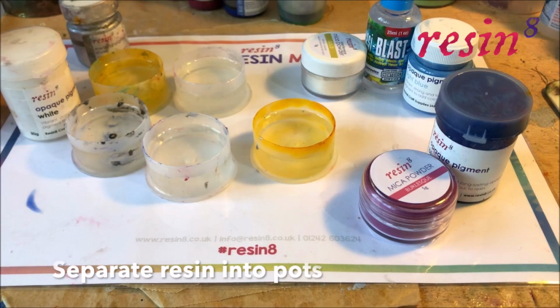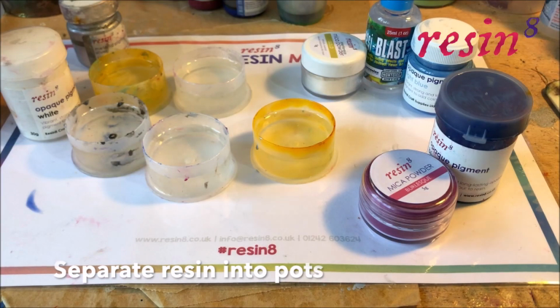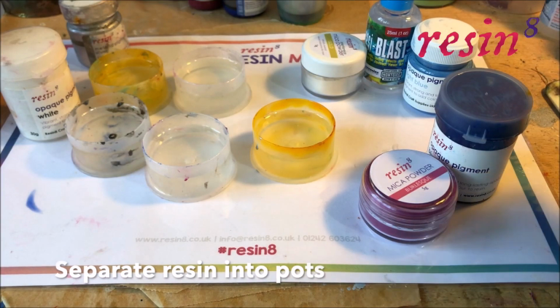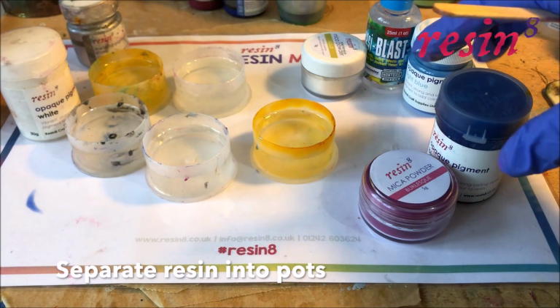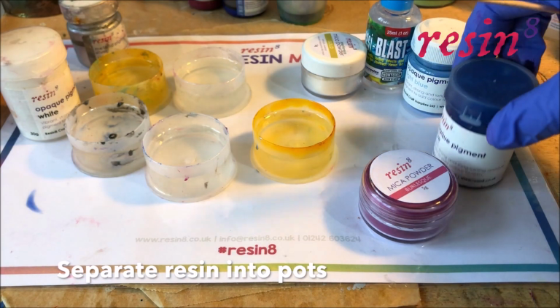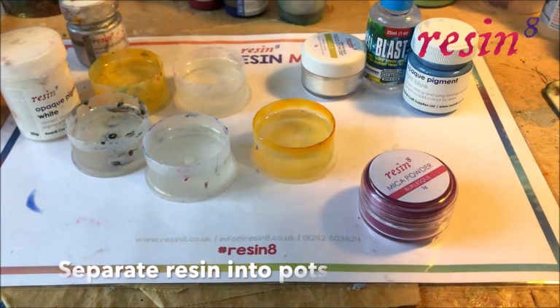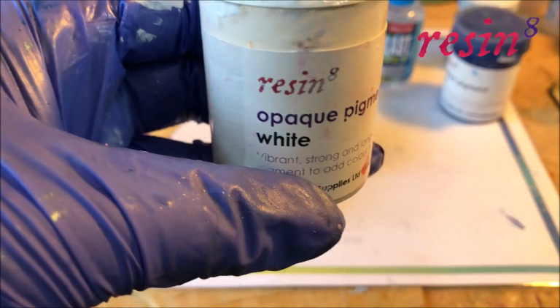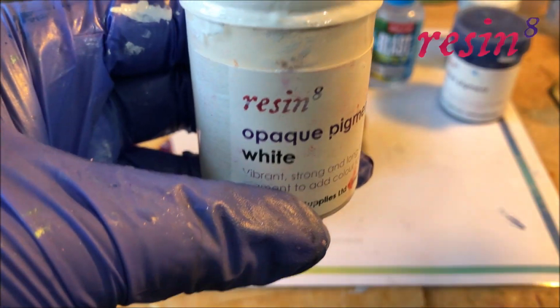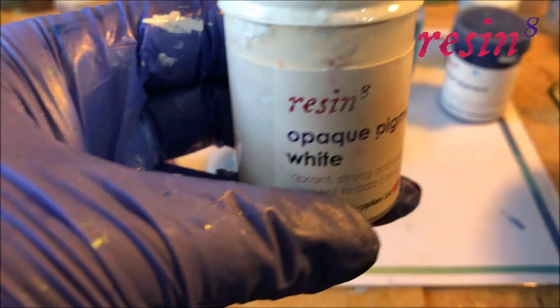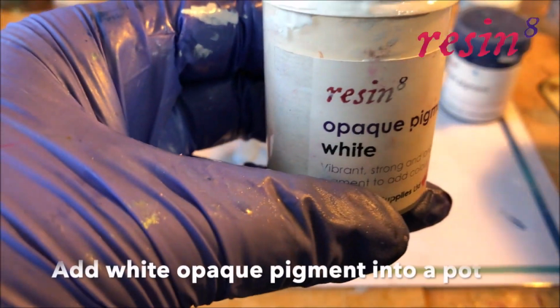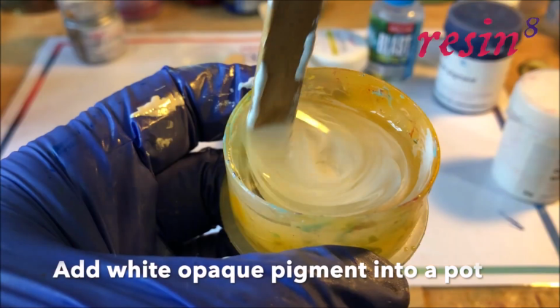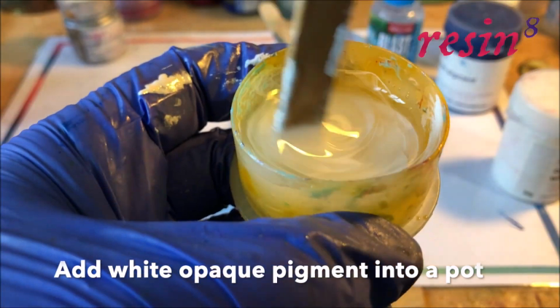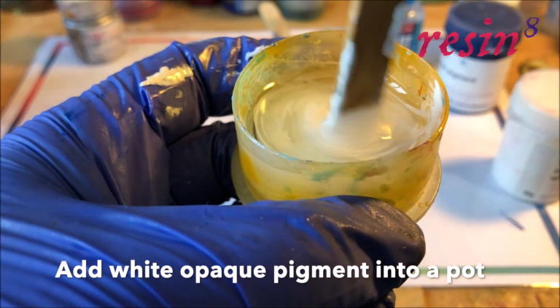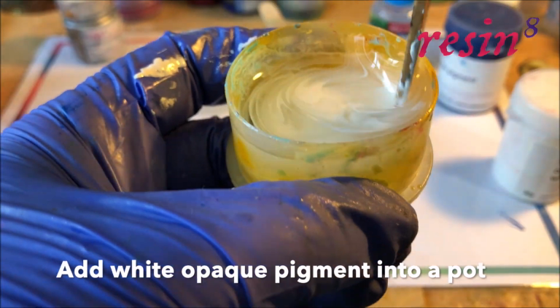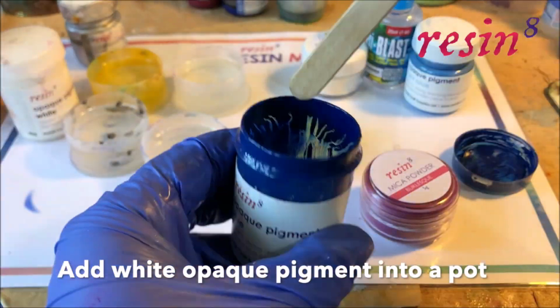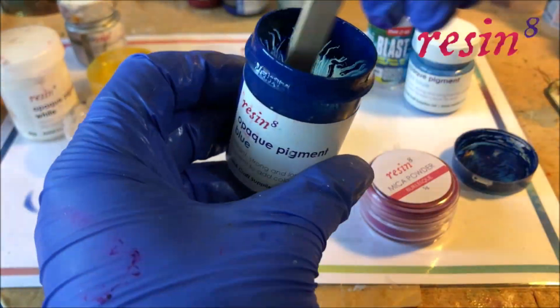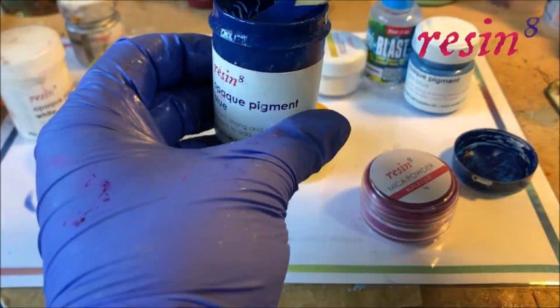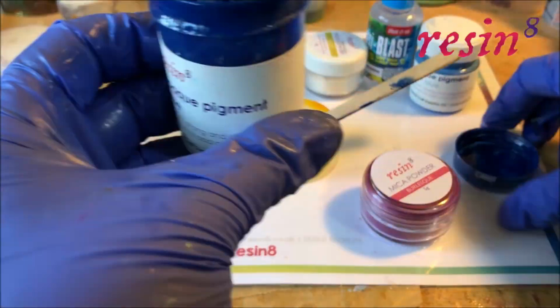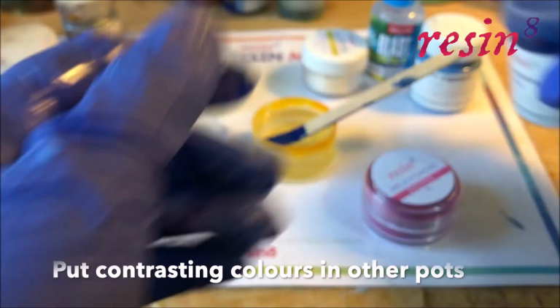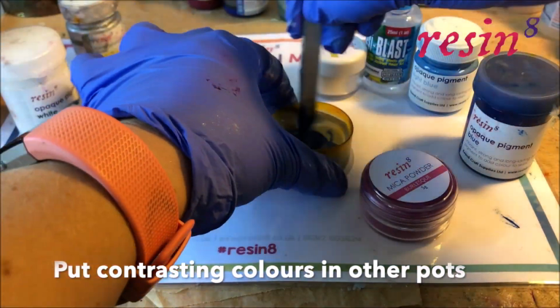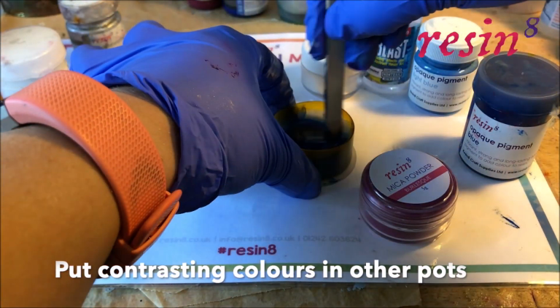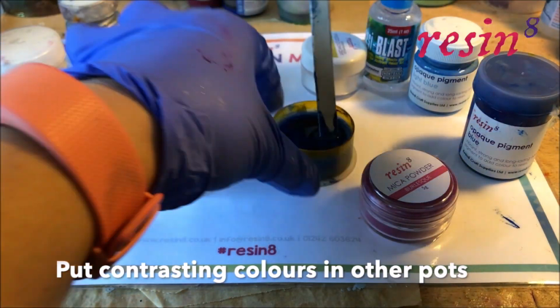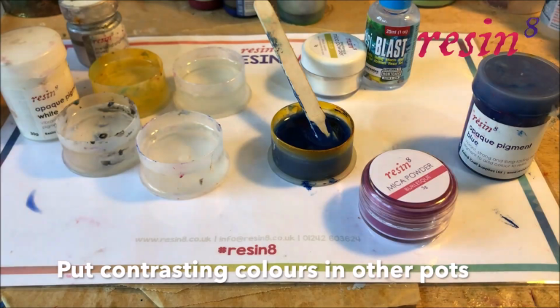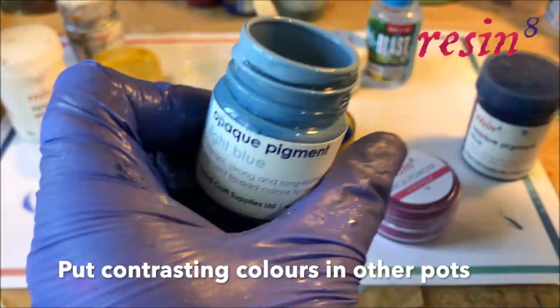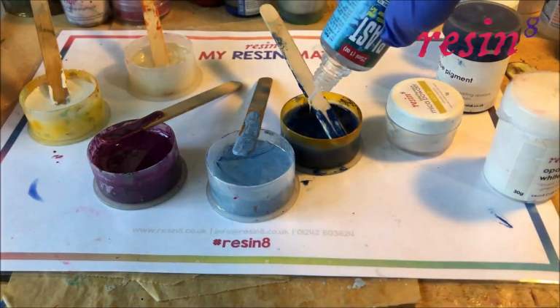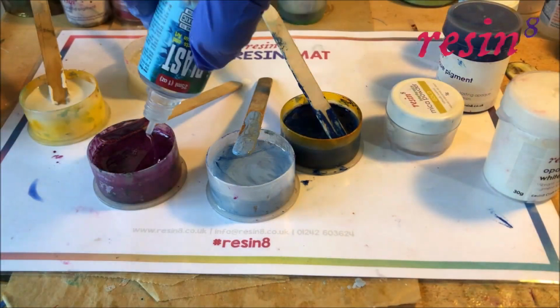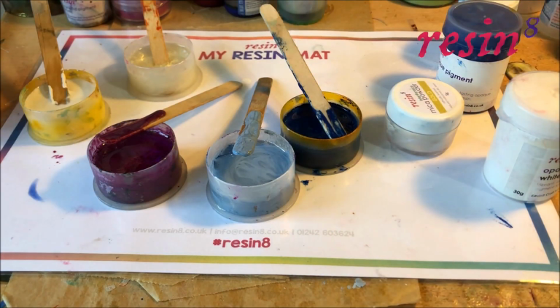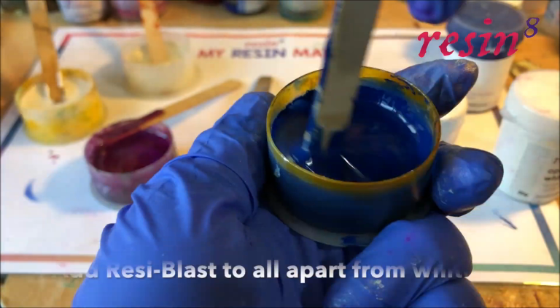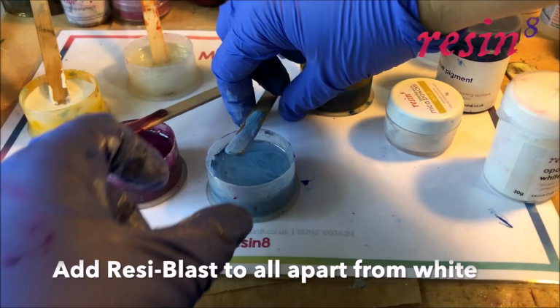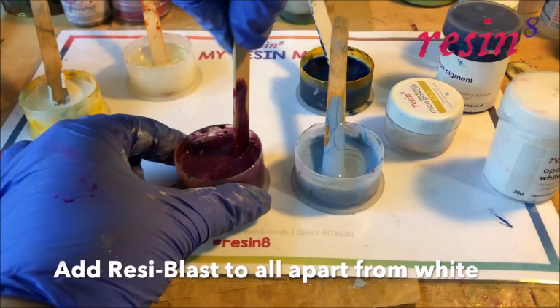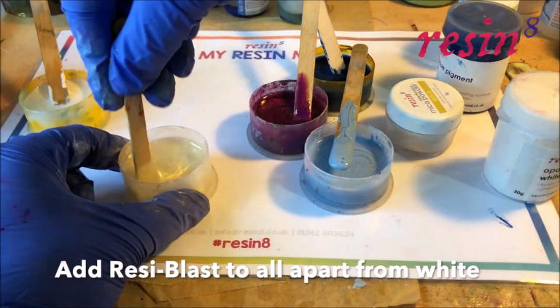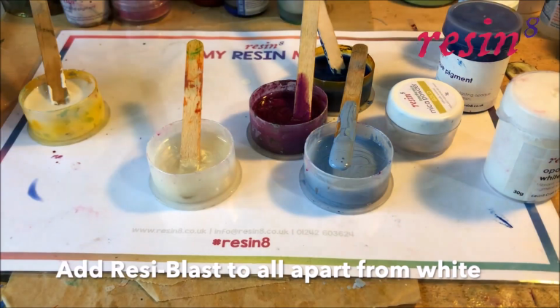Once the resin is mixed, separate it into different pots. Add some white opaque pigment to one of the pots and mix it well. Then mix mica powders and pigments in contrasting colours to the other pots. Mix about four drops of resiblast into each pot apart from the white.